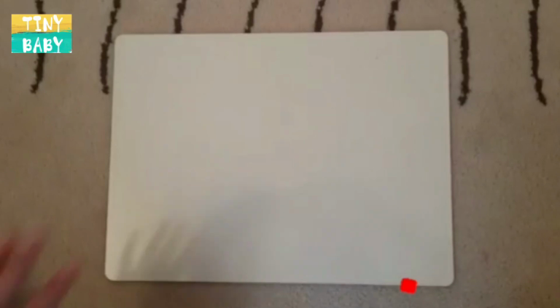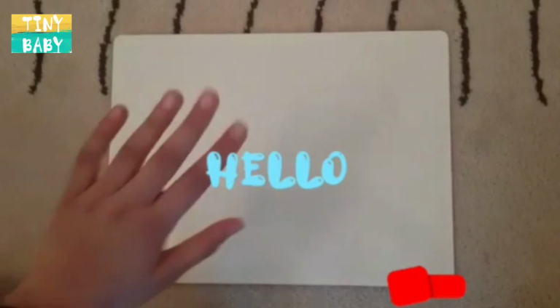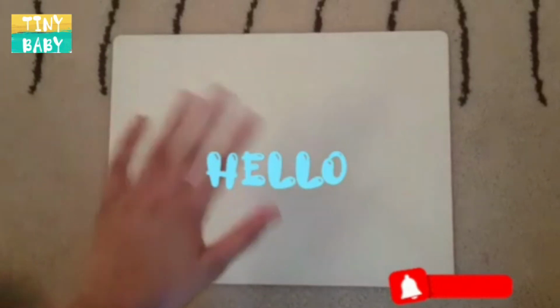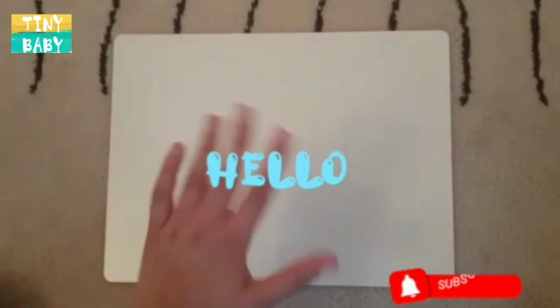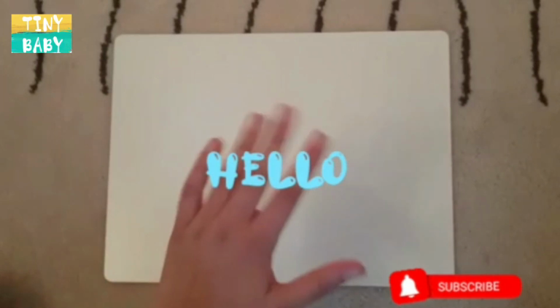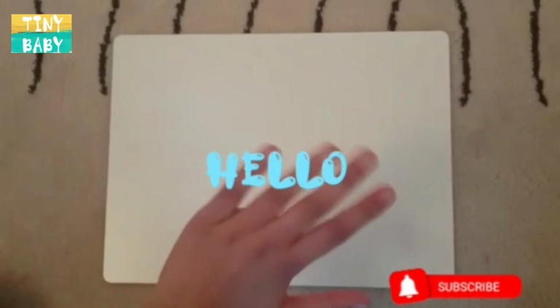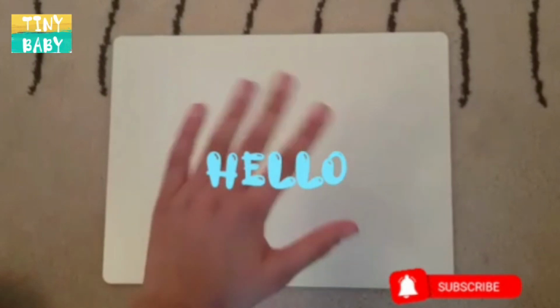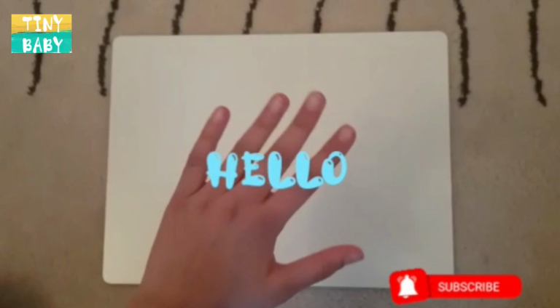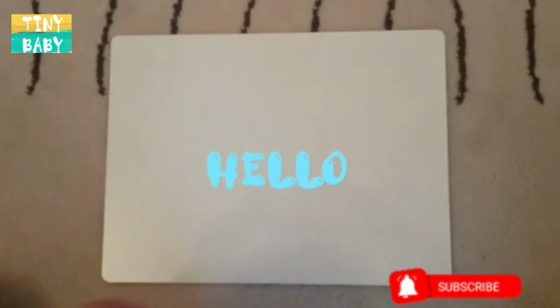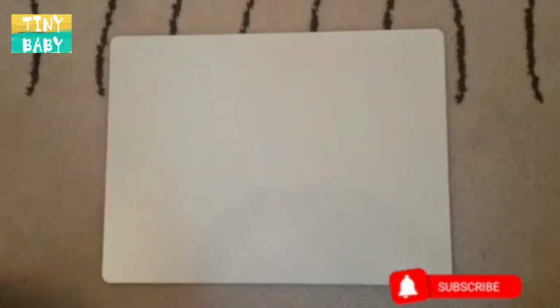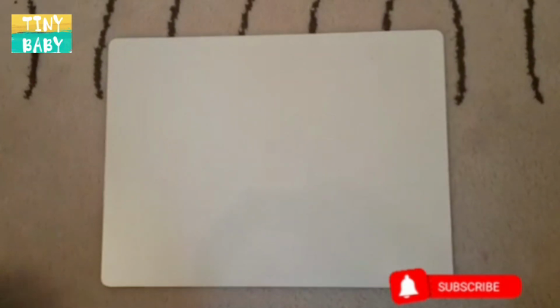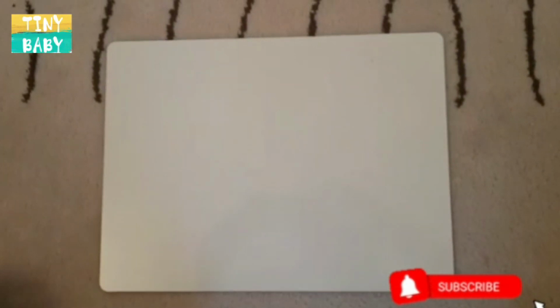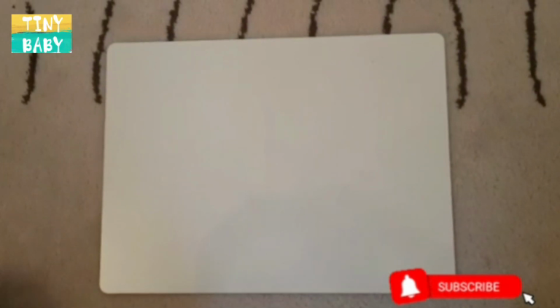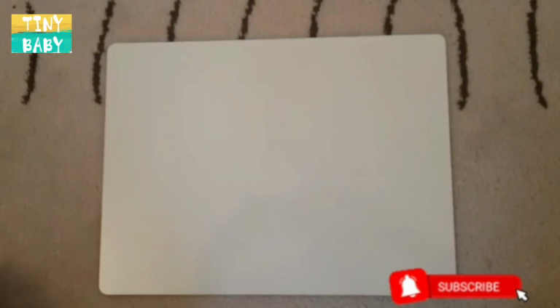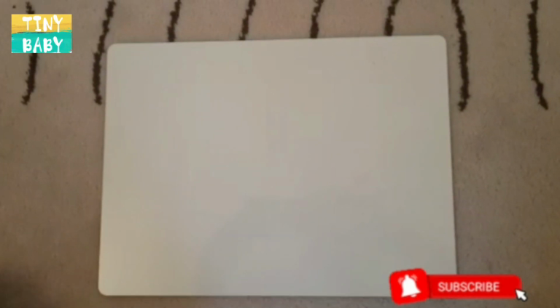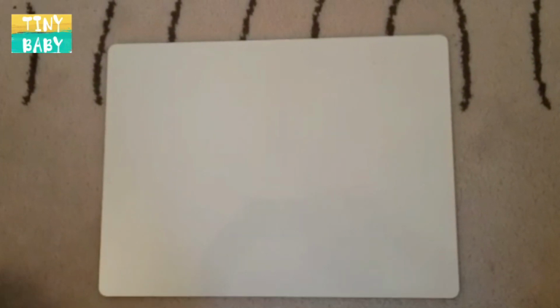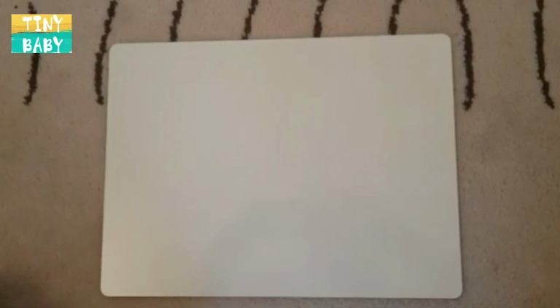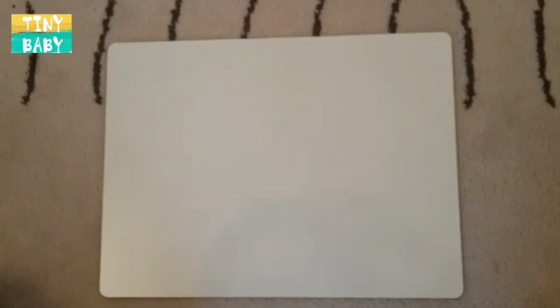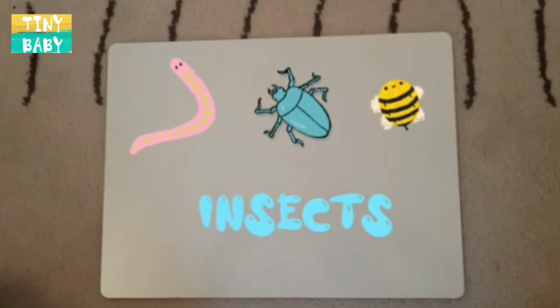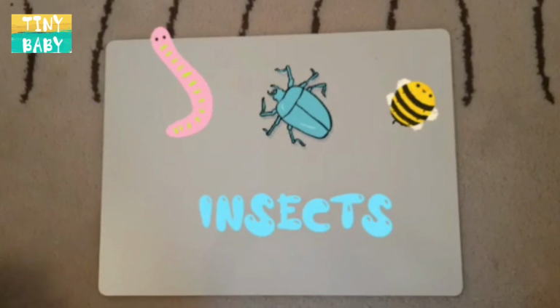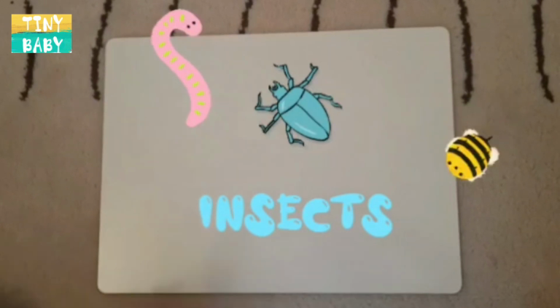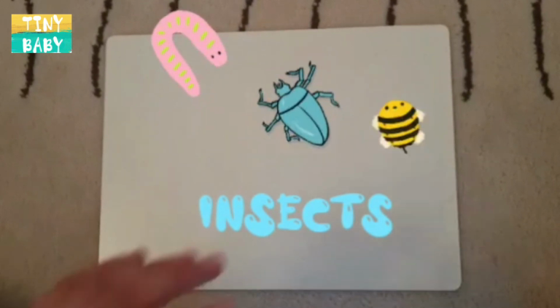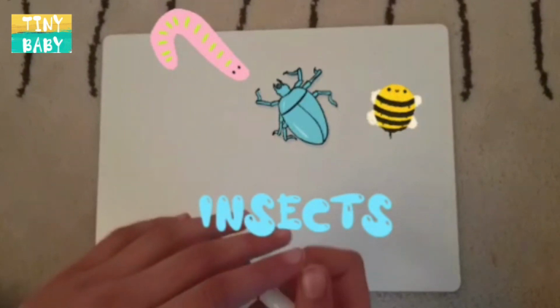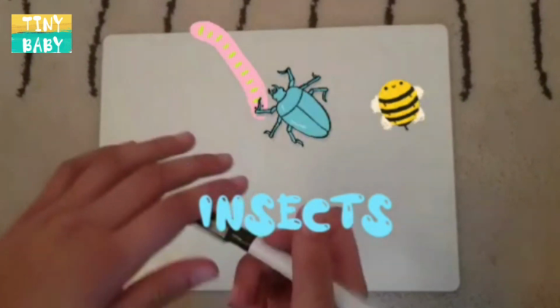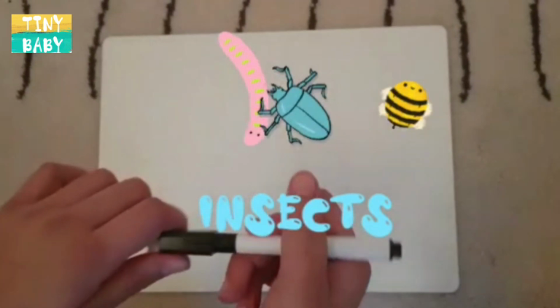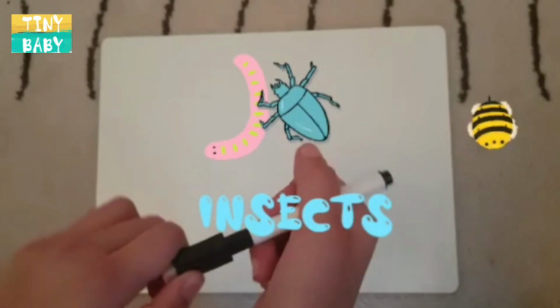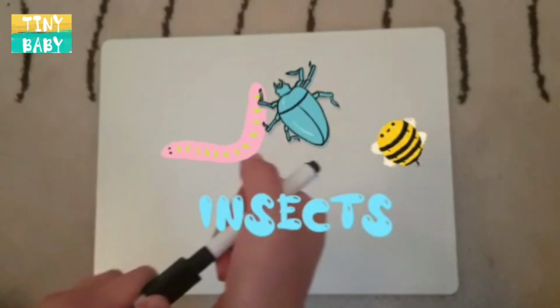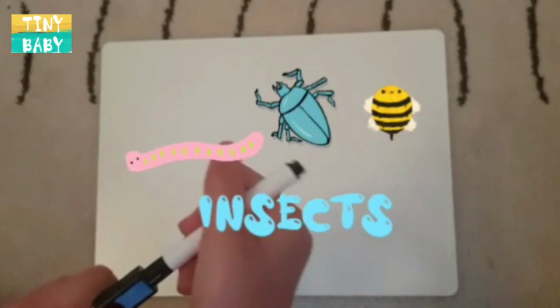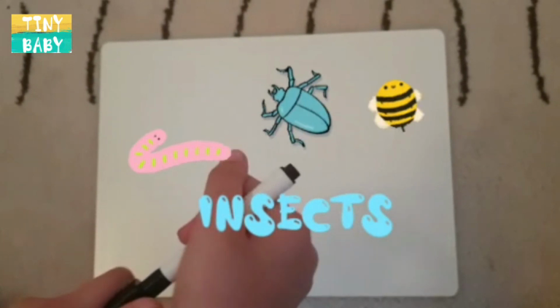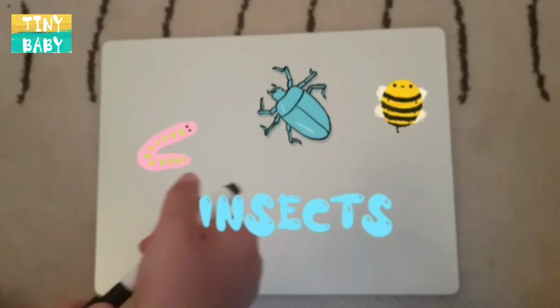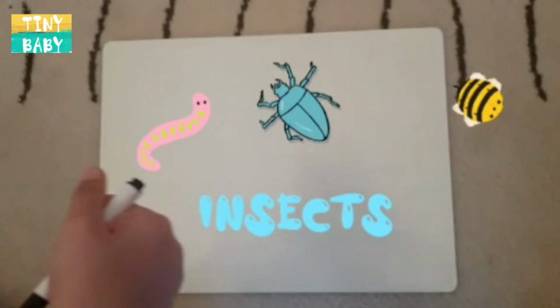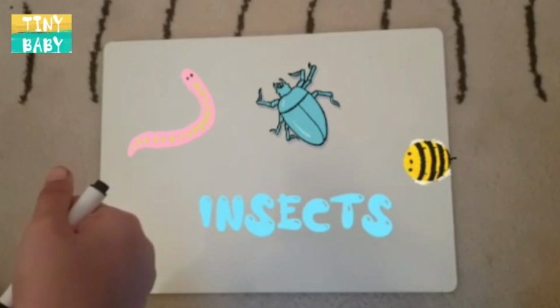Hello boys and girls, today we're going to learn about insects. Let me draw one for you.